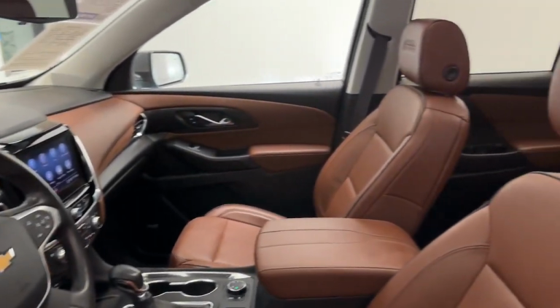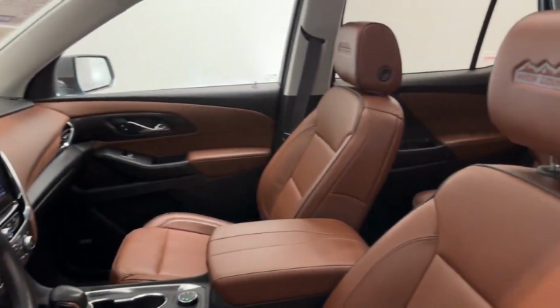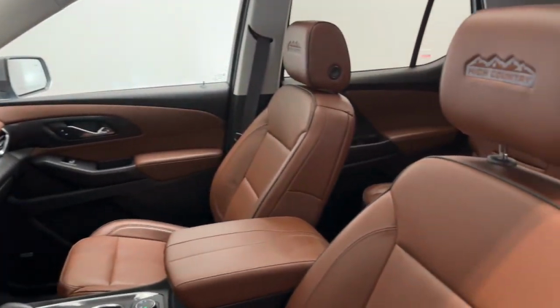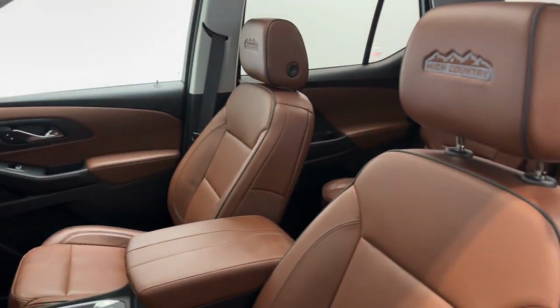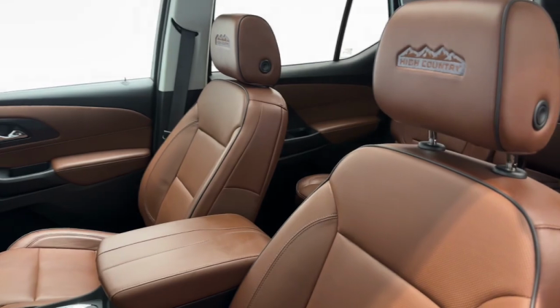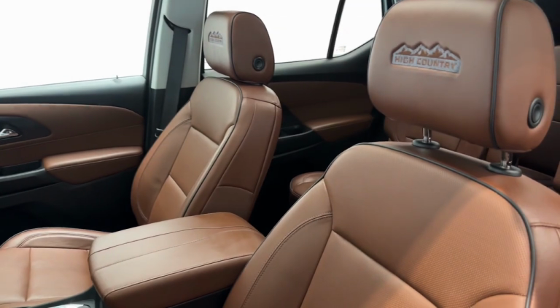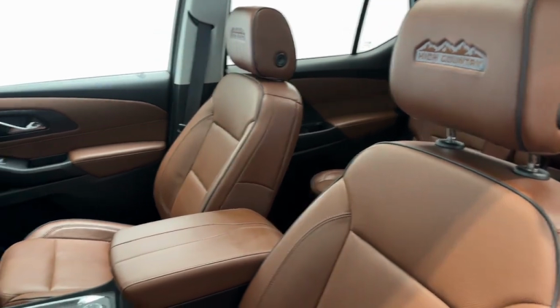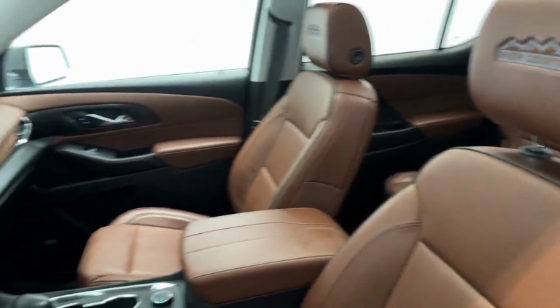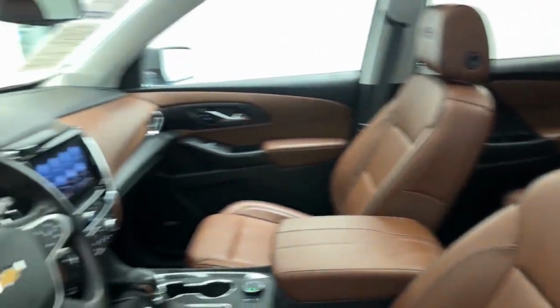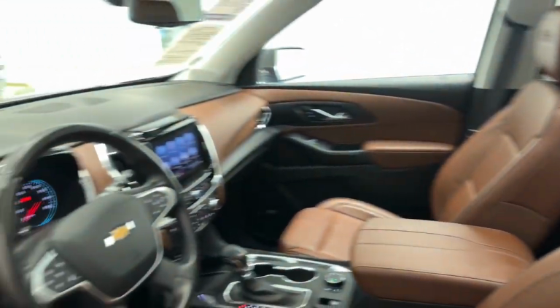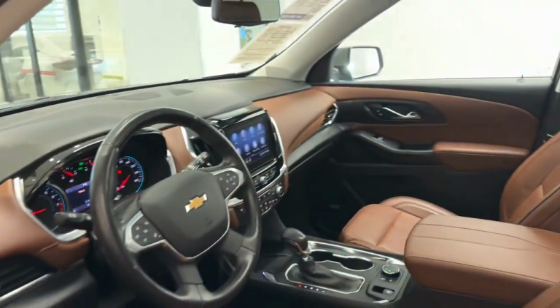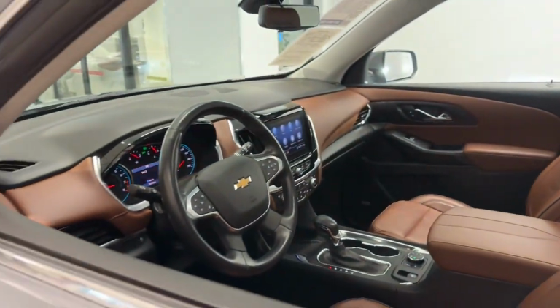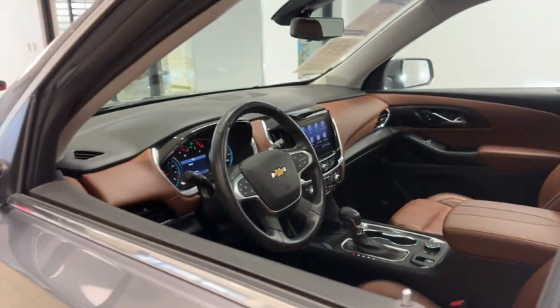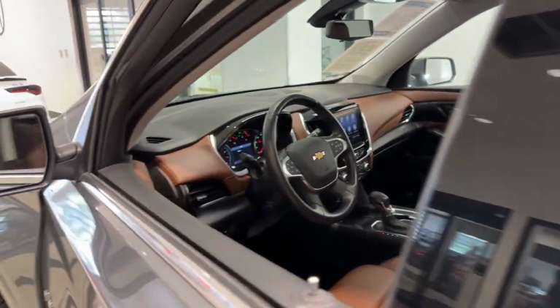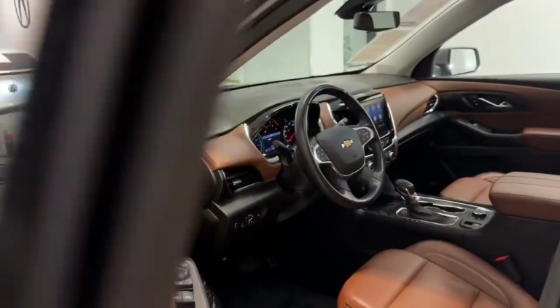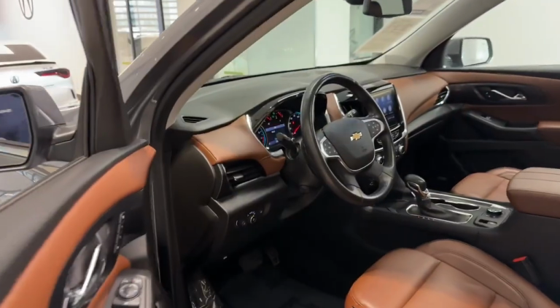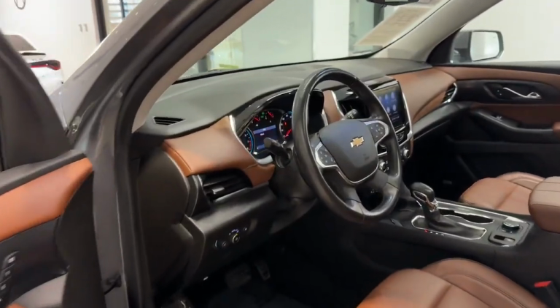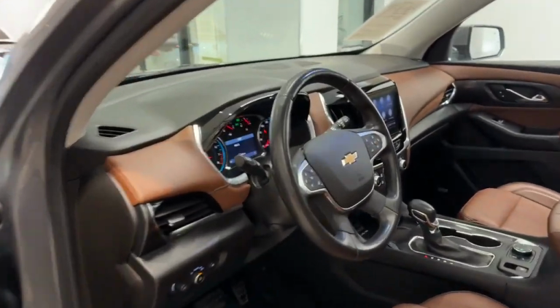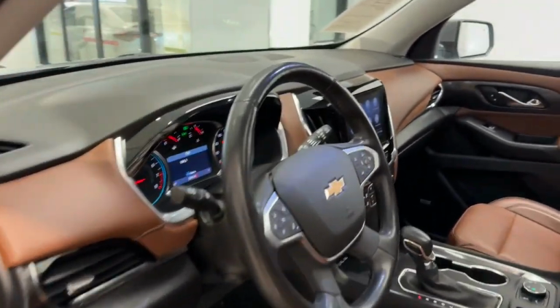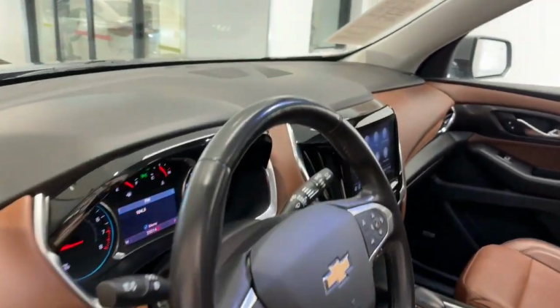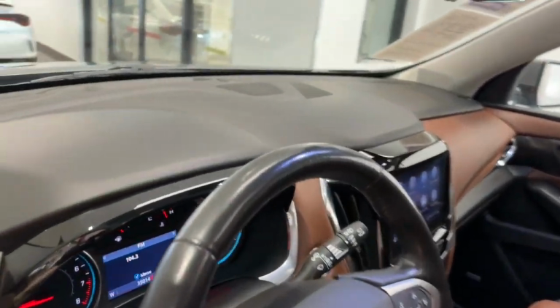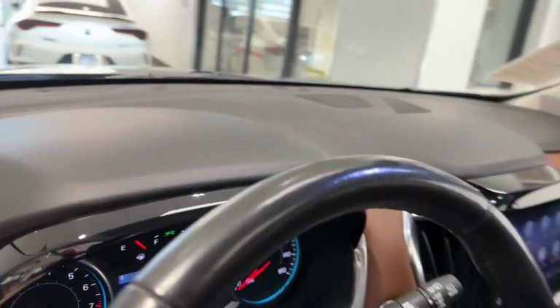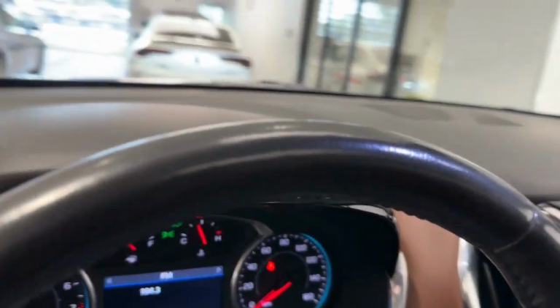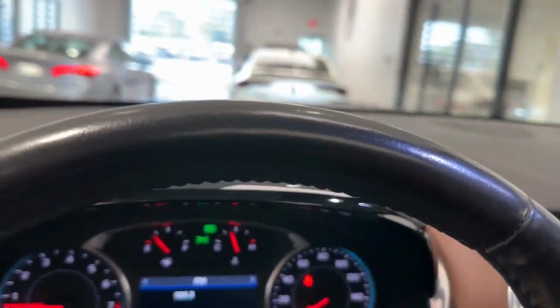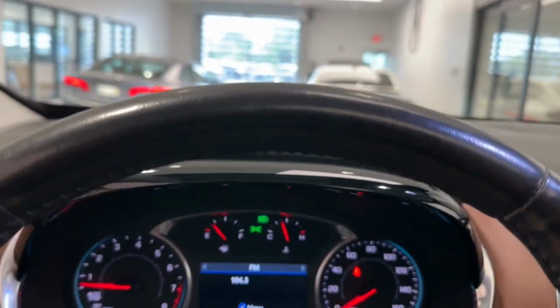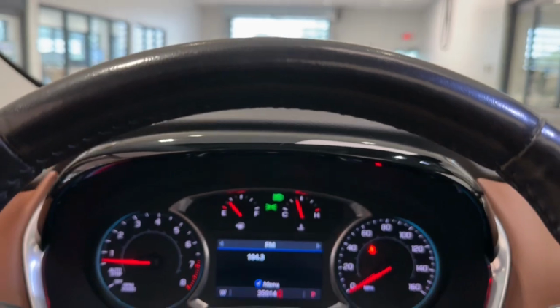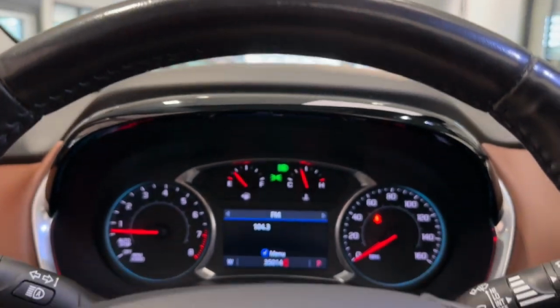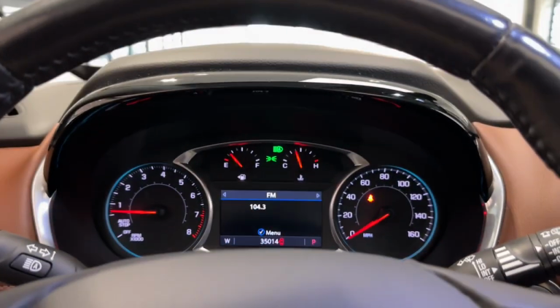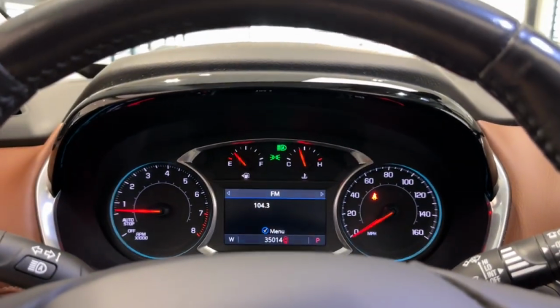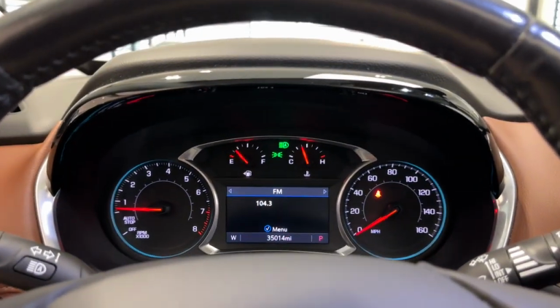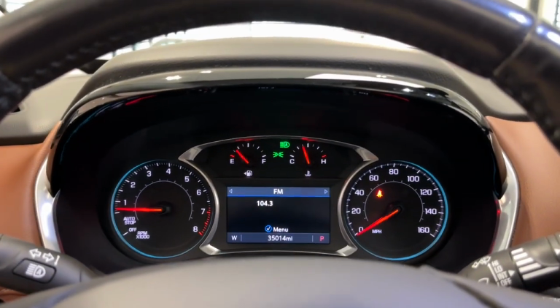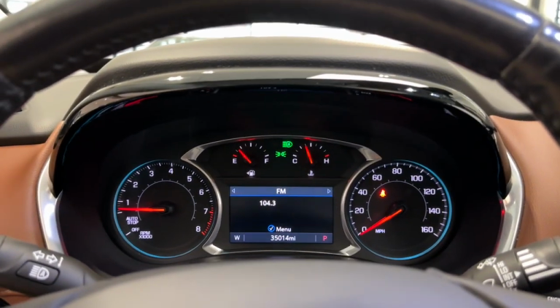Its quiet cabin, flexible cargo storage, safety features, connectivity, and all-weather capabilities infuse every drive with confidence.